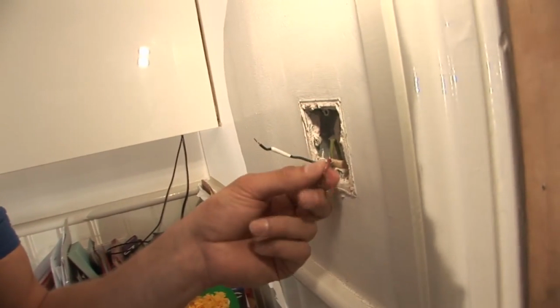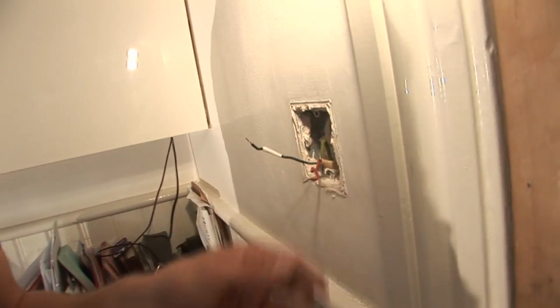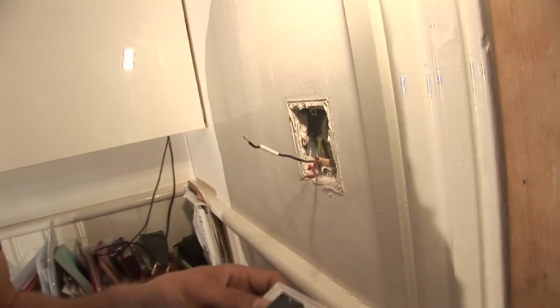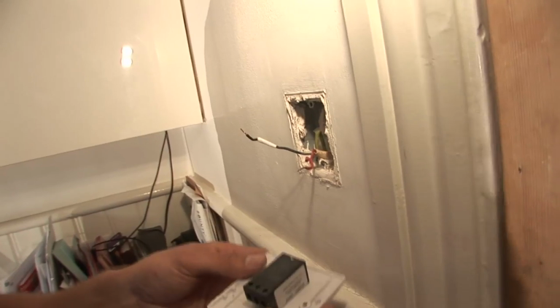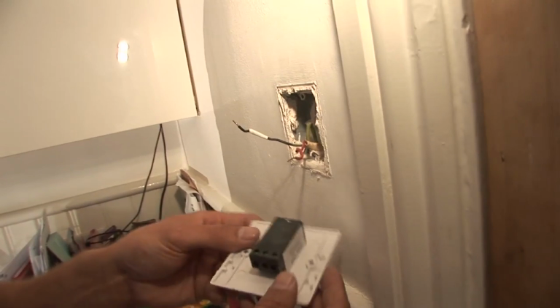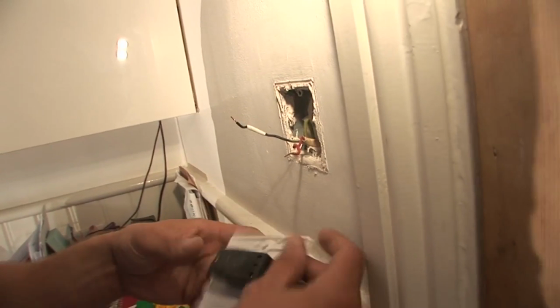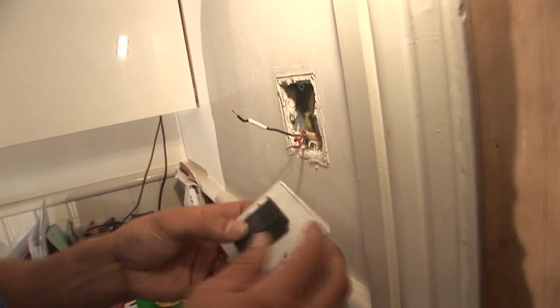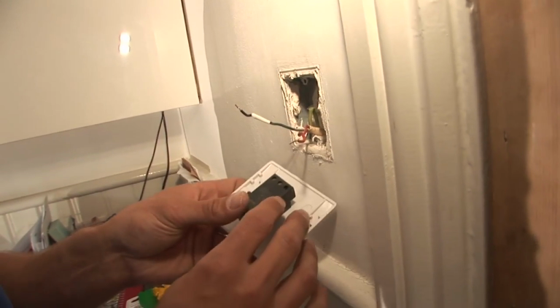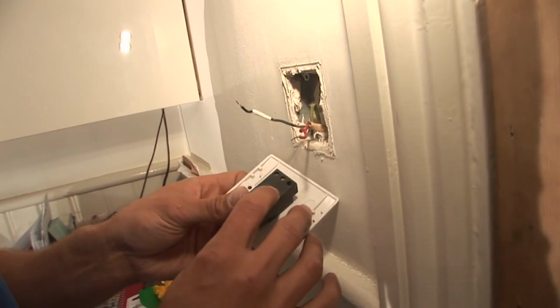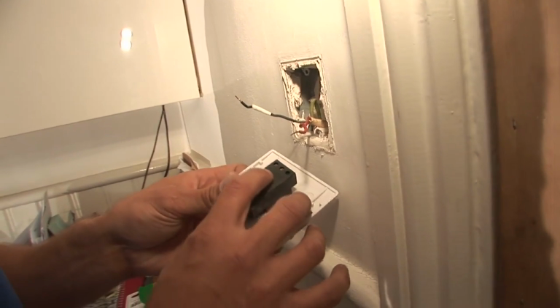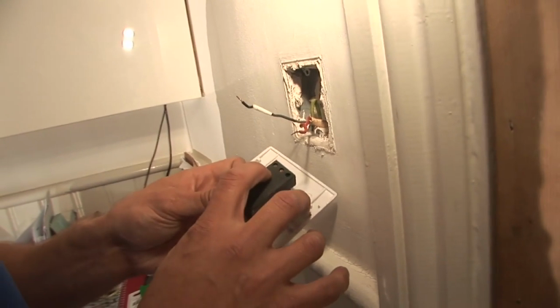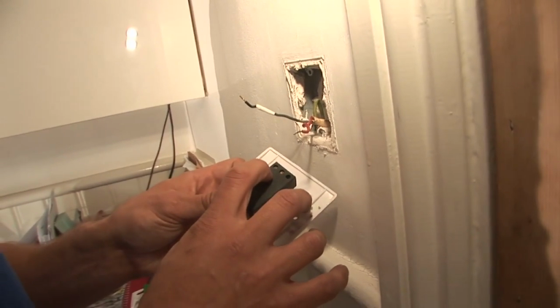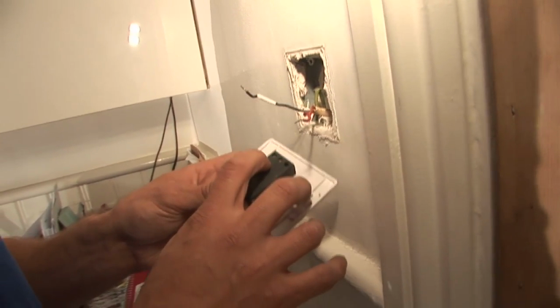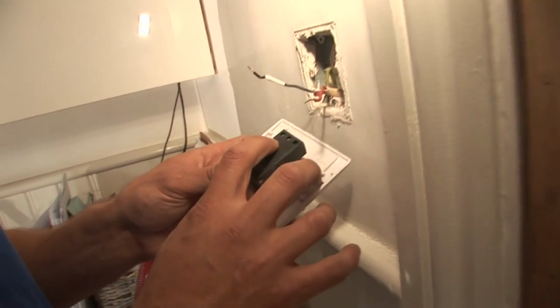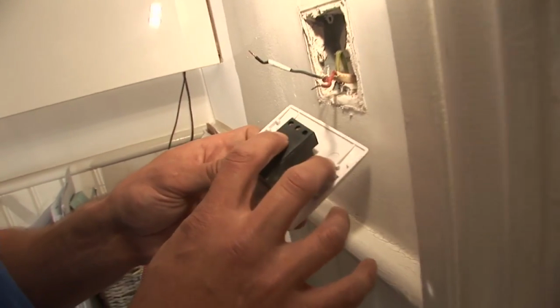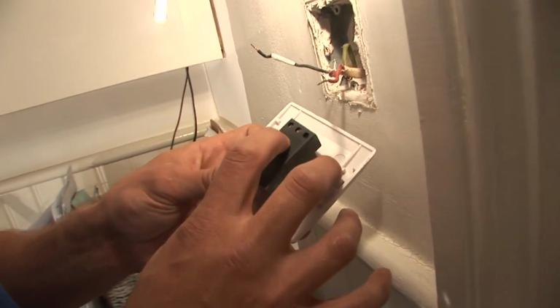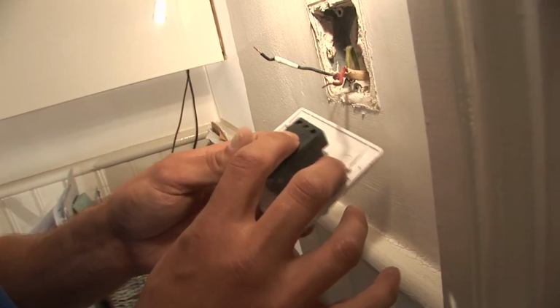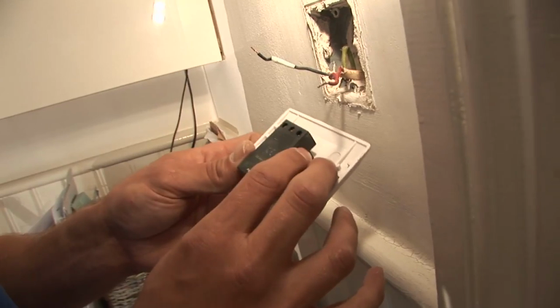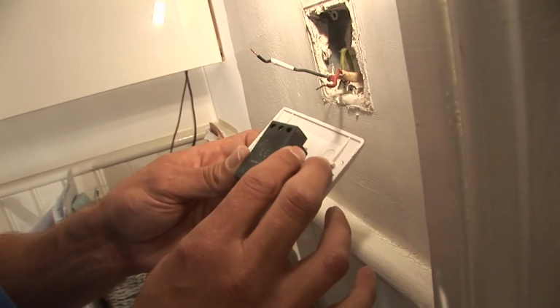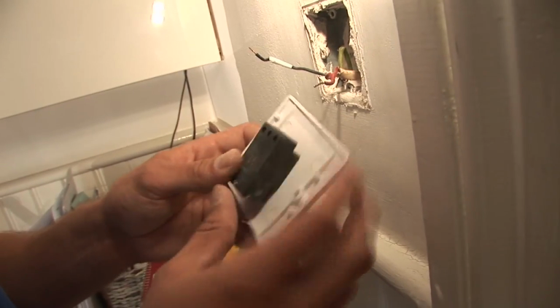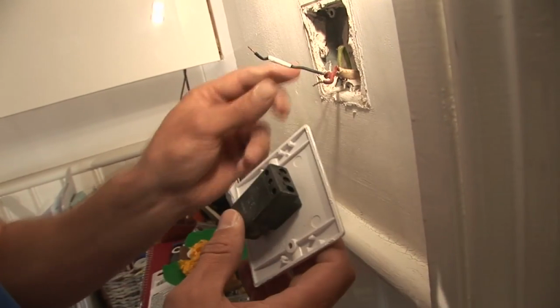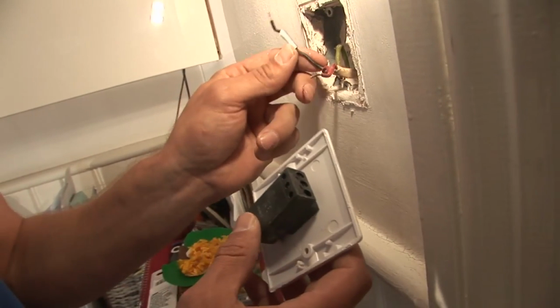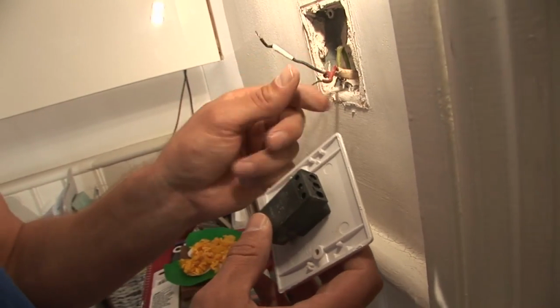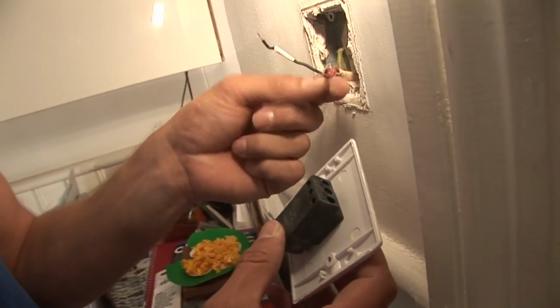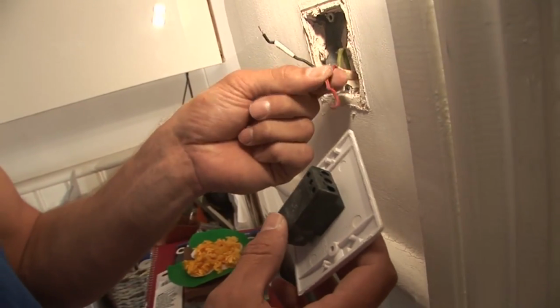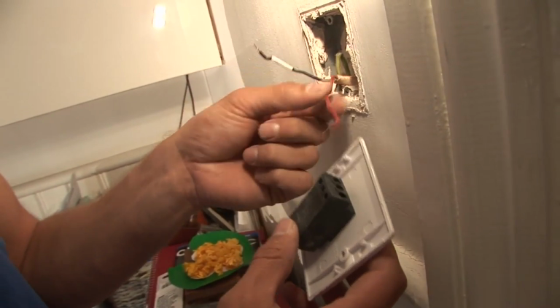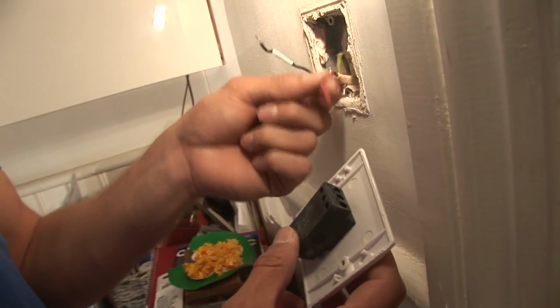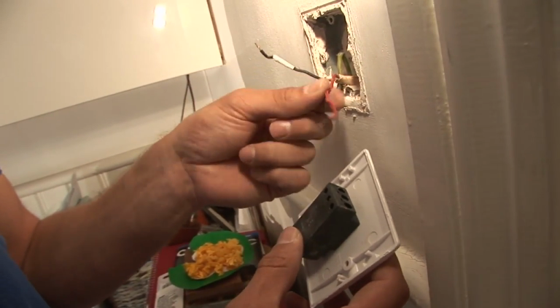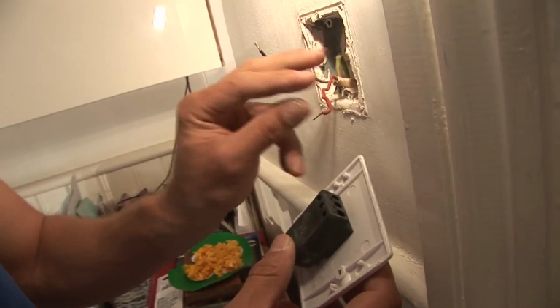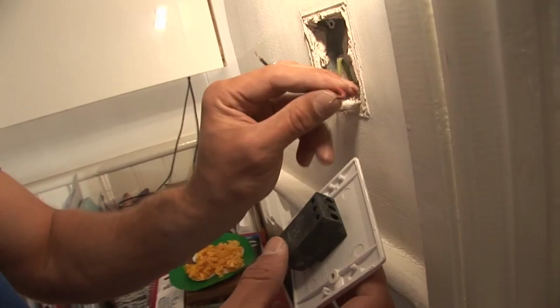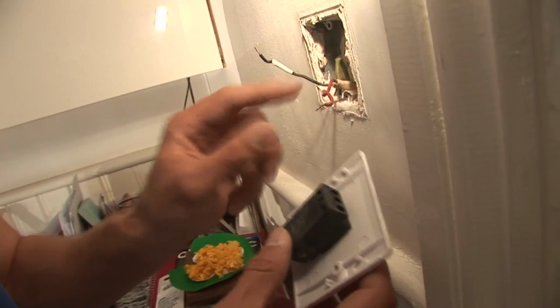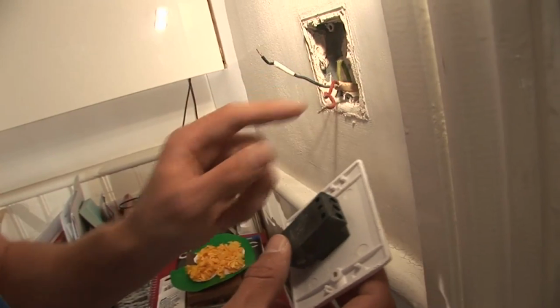We've got the dimmer switch with the three points on it. We've got the C, which is the common, and the L1, which is the live switched — this being the switch wire, this being the common. The common is the one that's permanently live all the time.